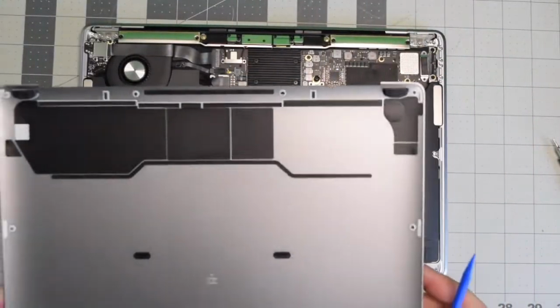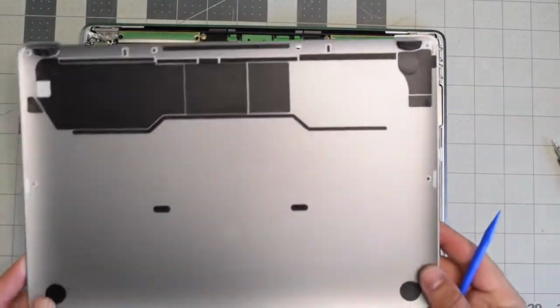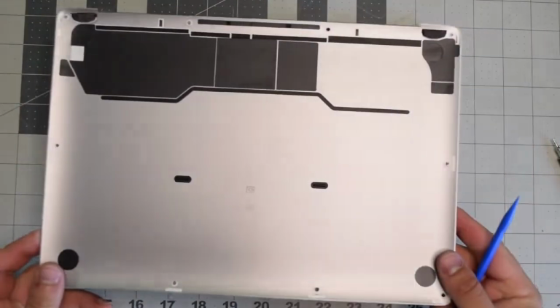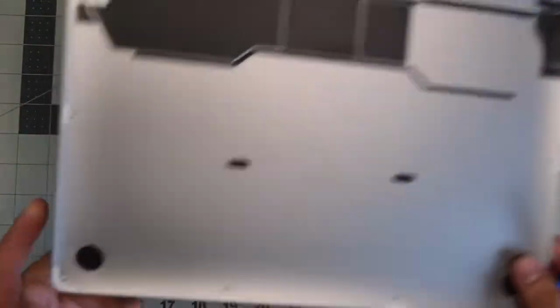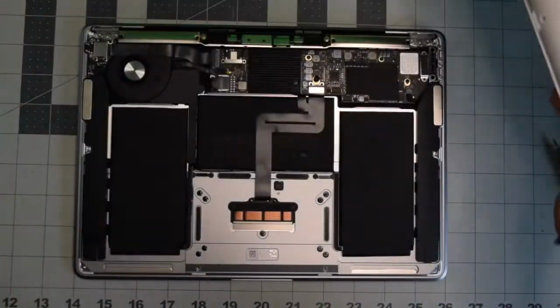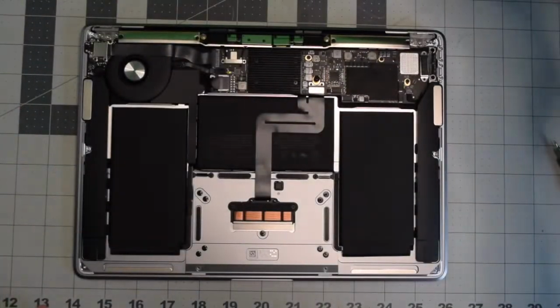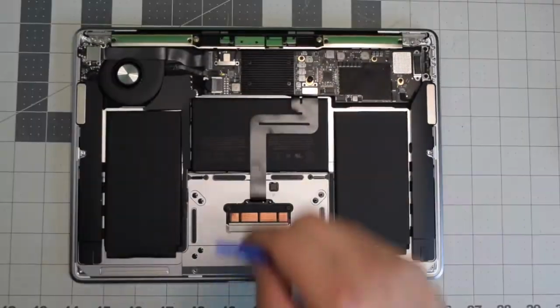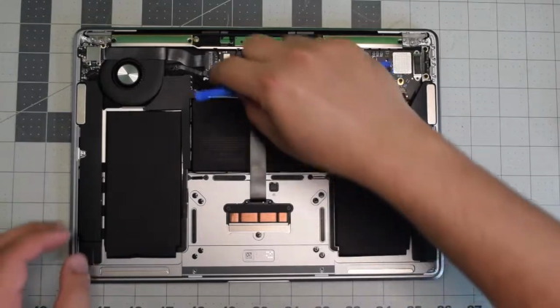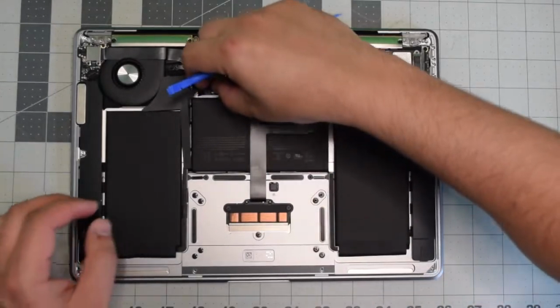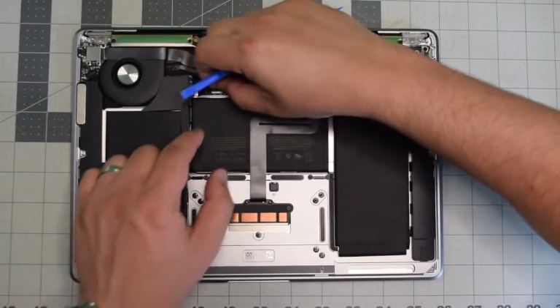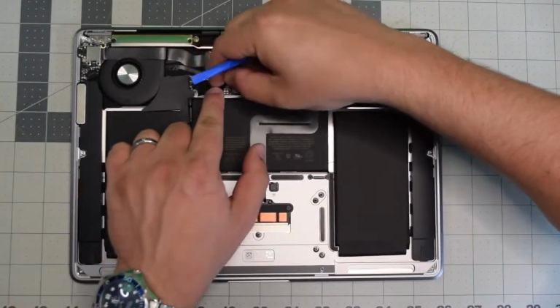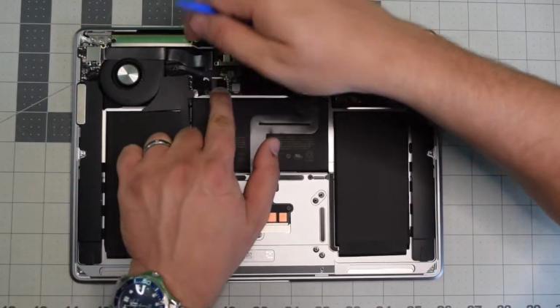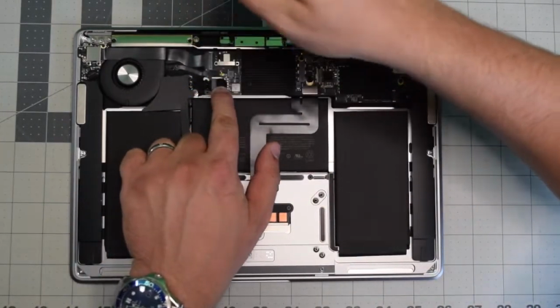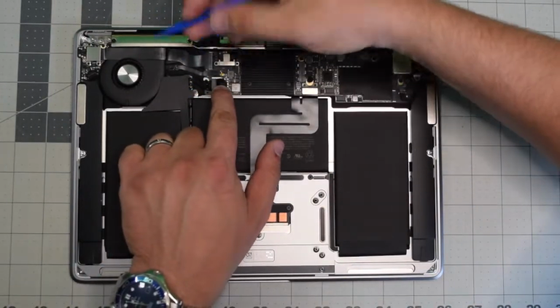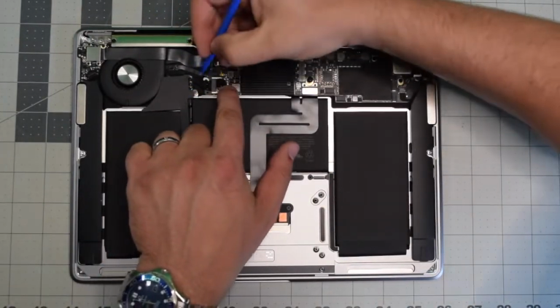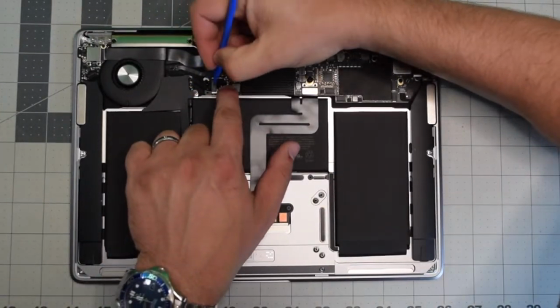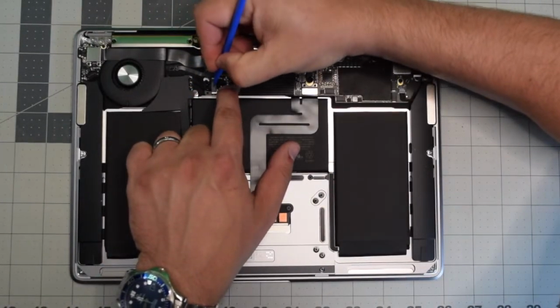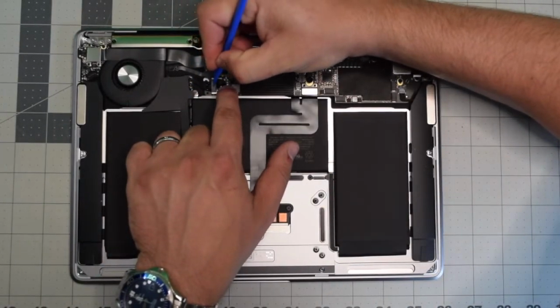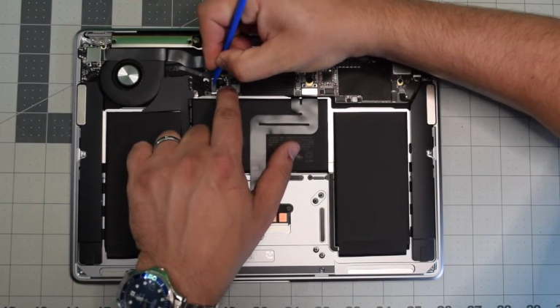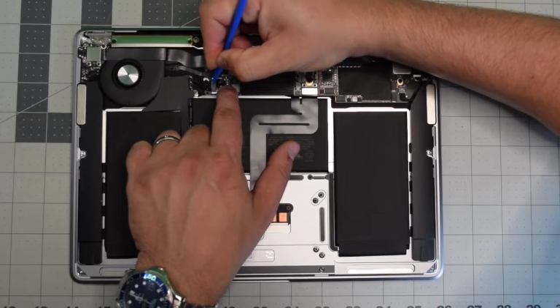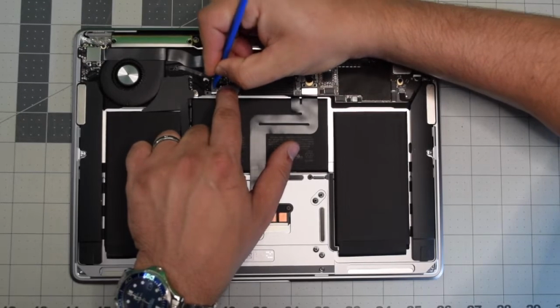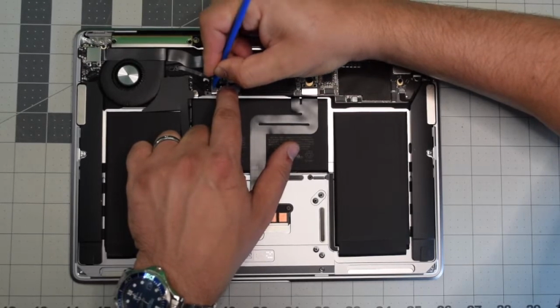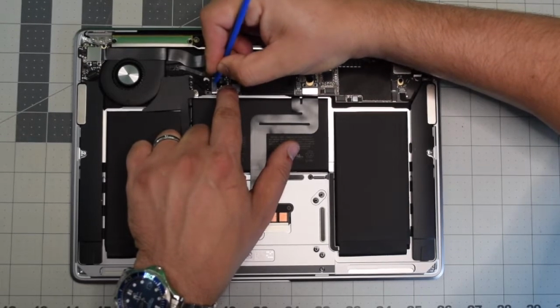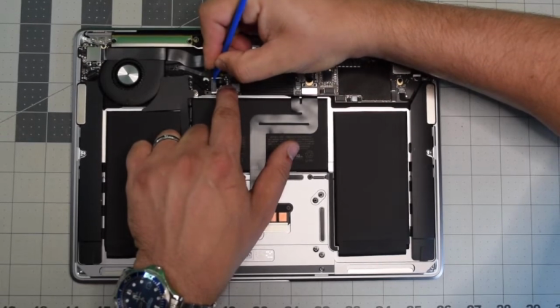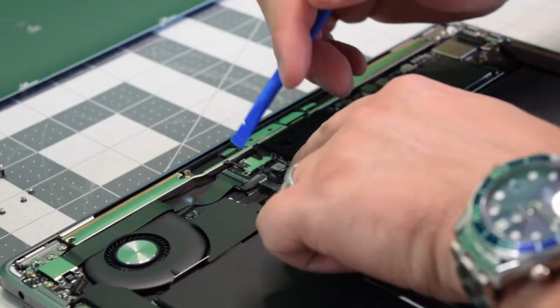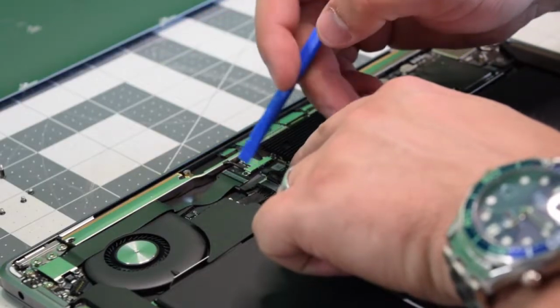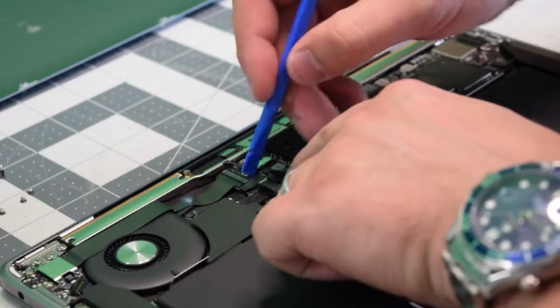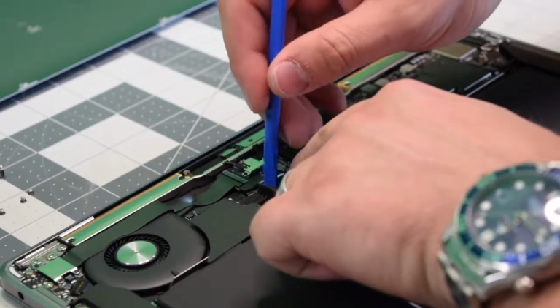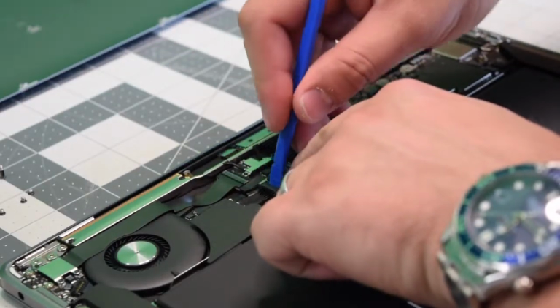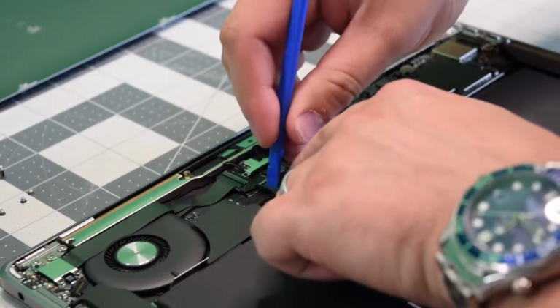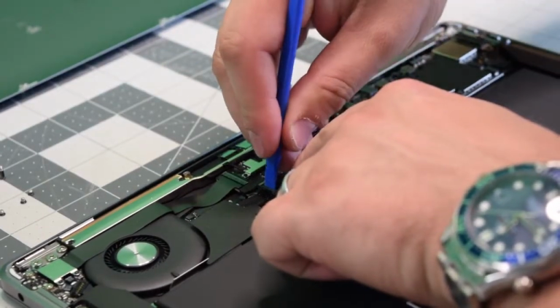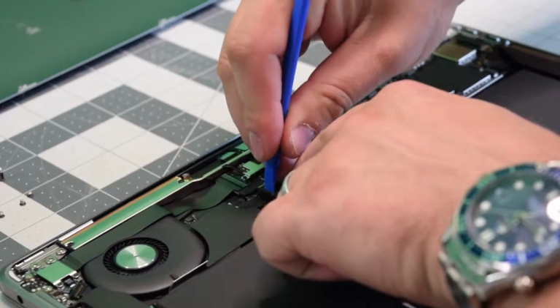Before we proceed we need to pull the power on the battery. Go ahead and locate the battery connection and with the plastic tool gently pry in and push it out of its socket.